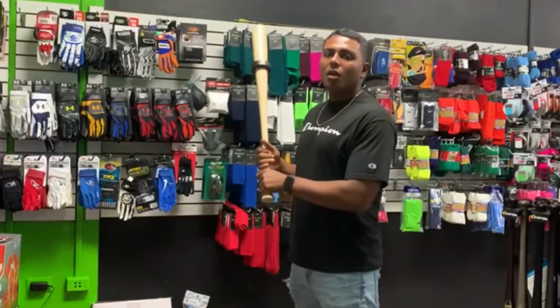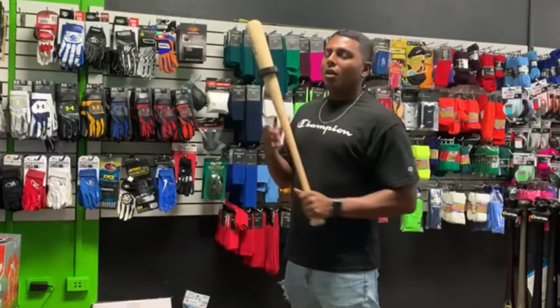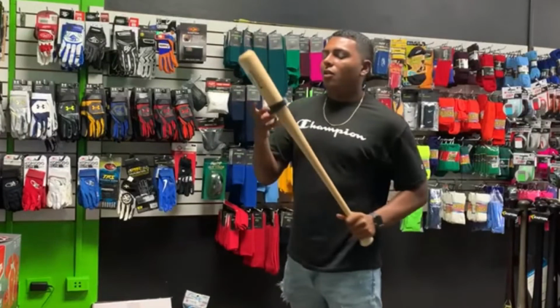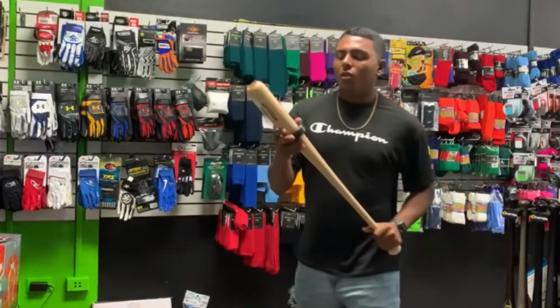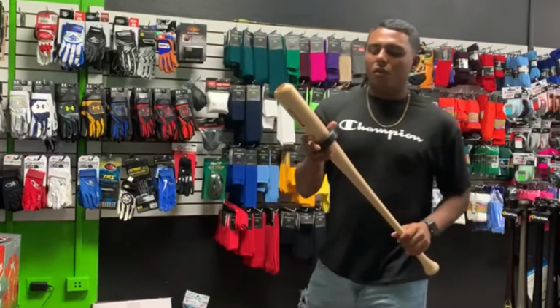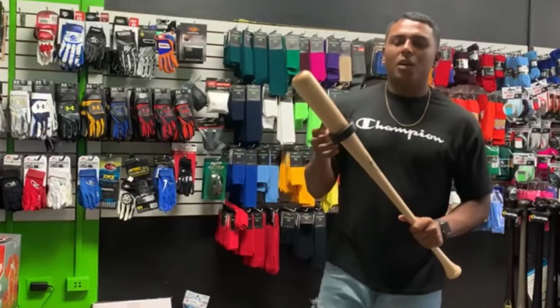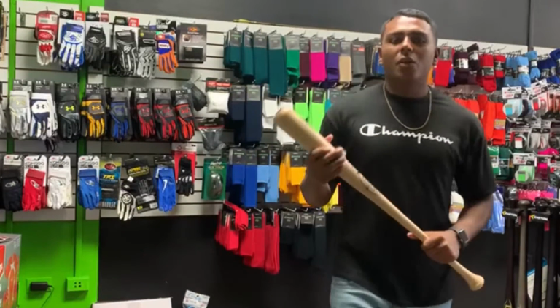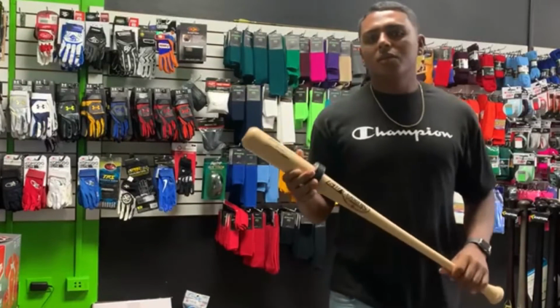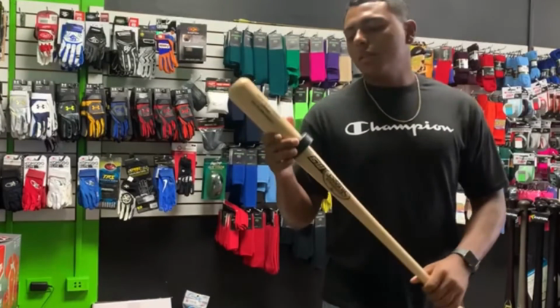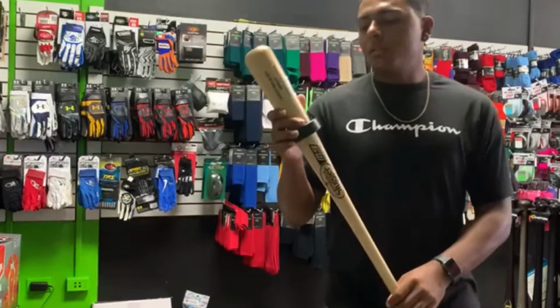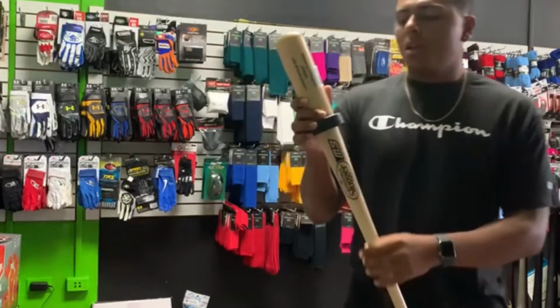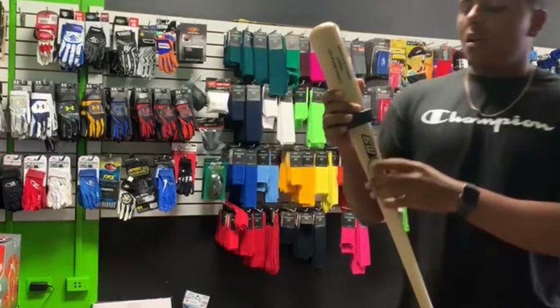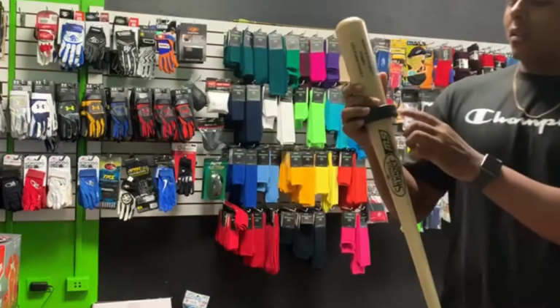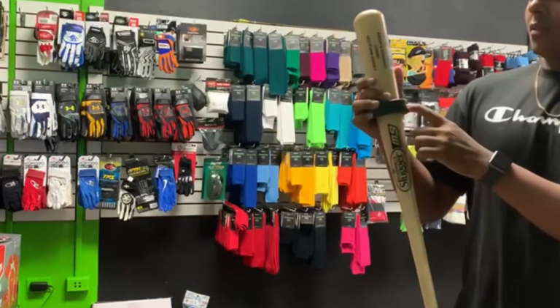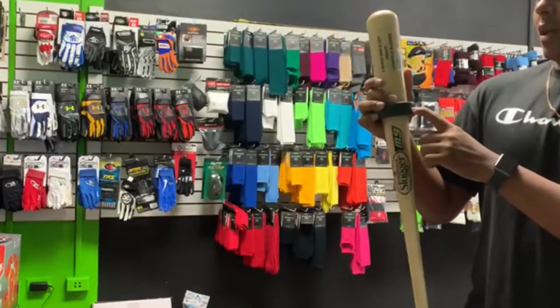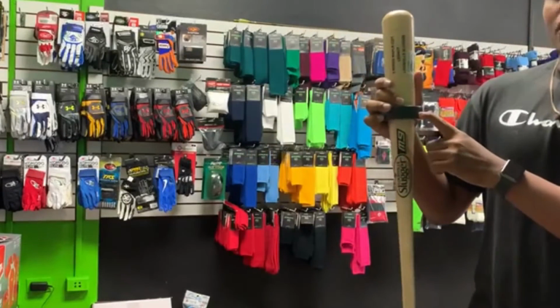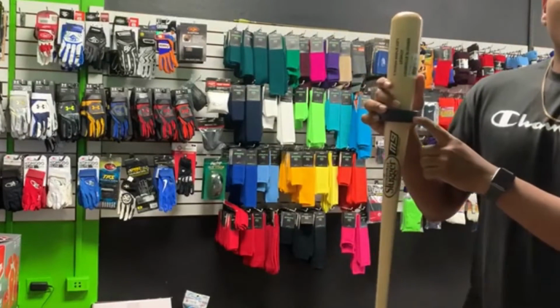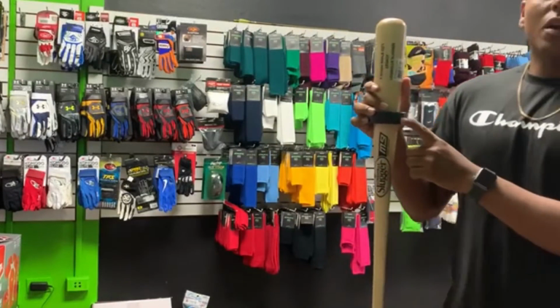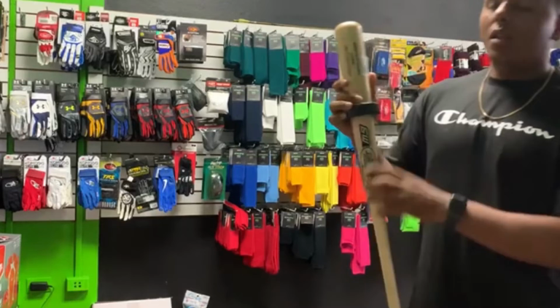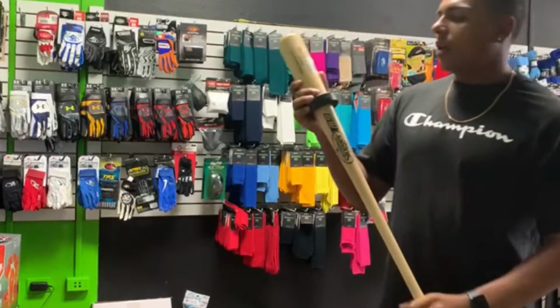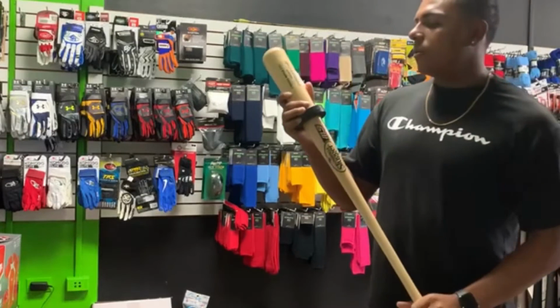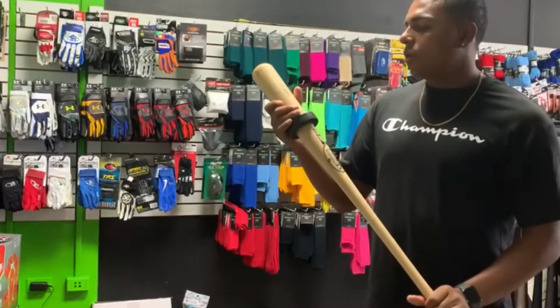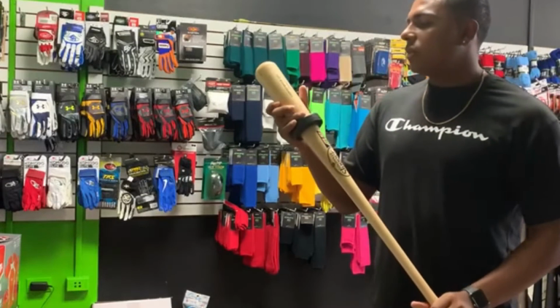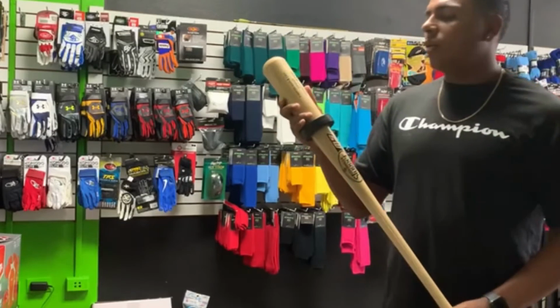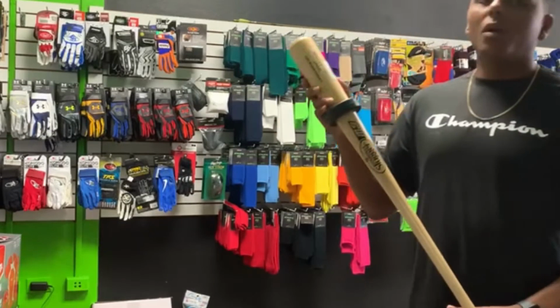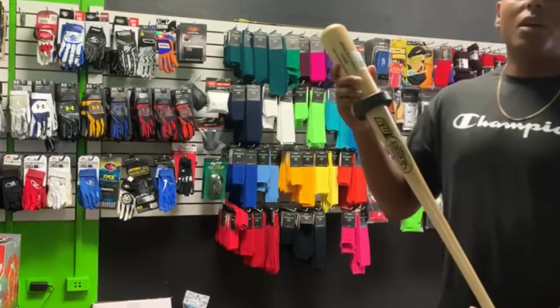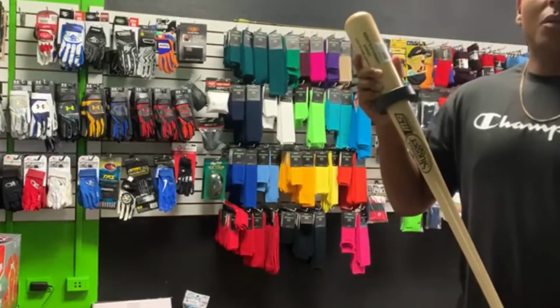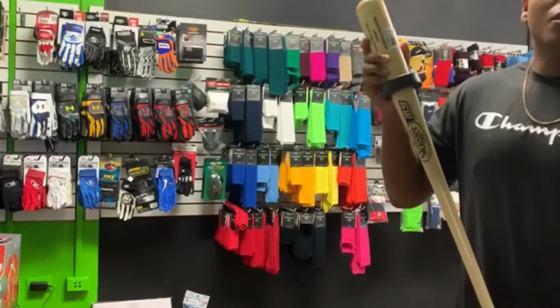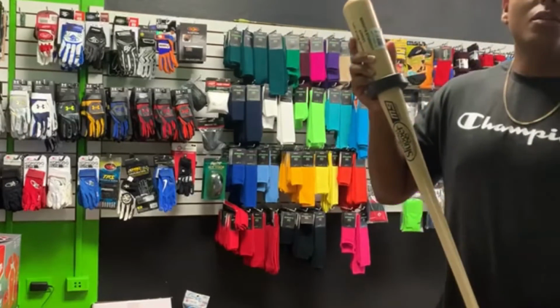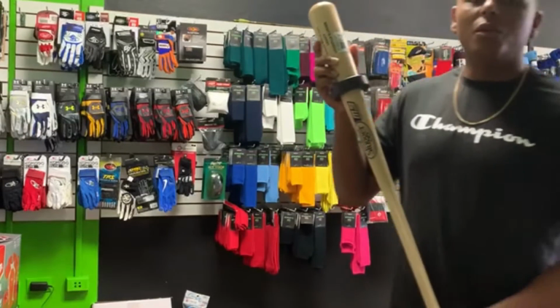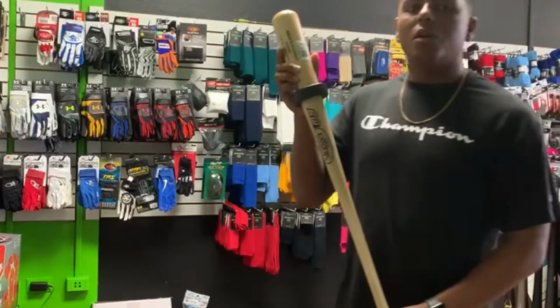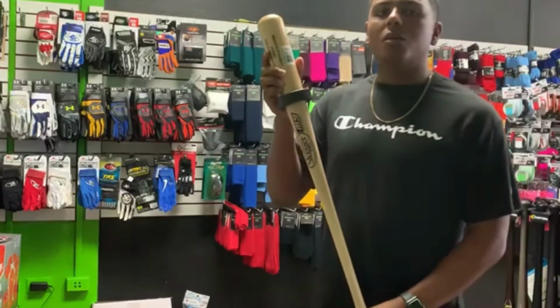If you are interested in this bat way, go to our website www.bbasport.com.